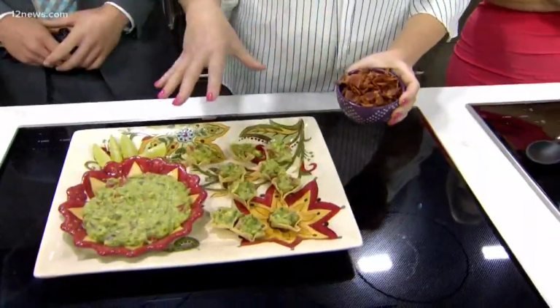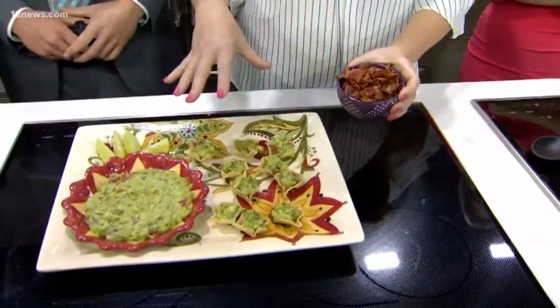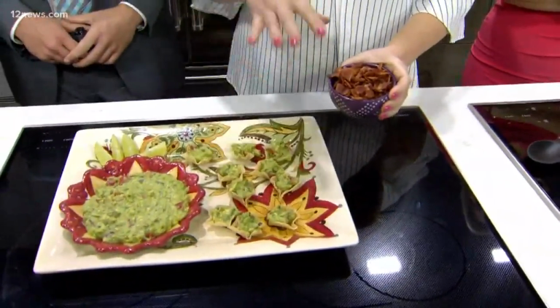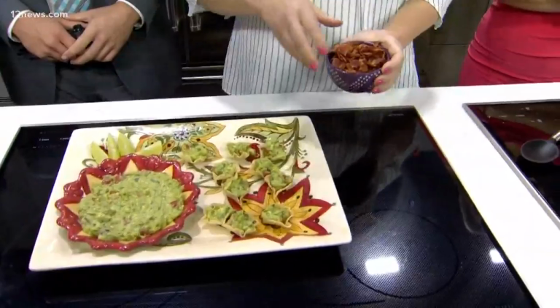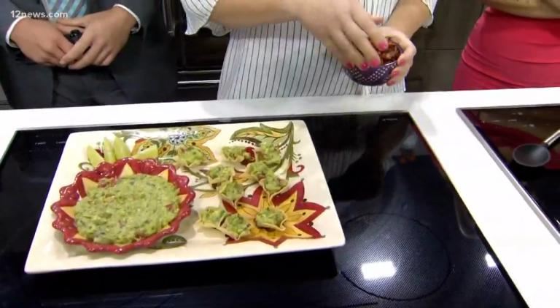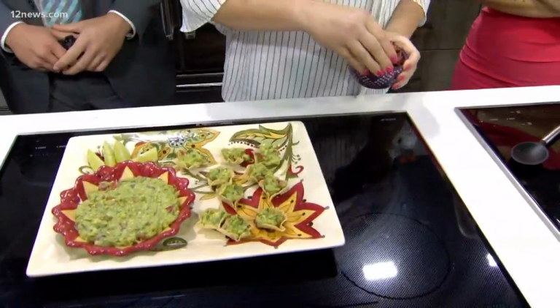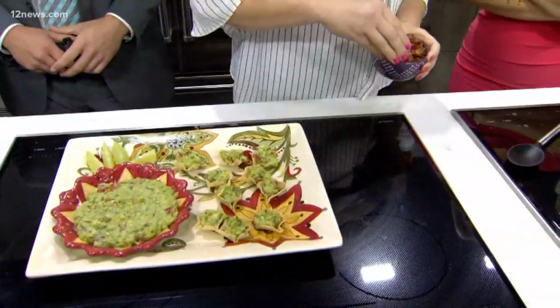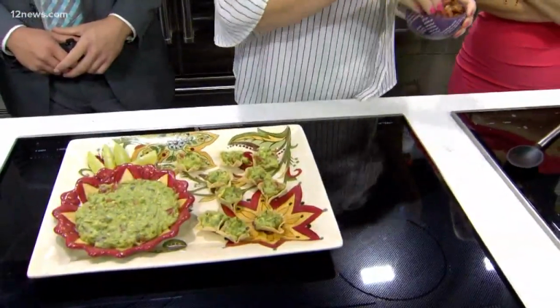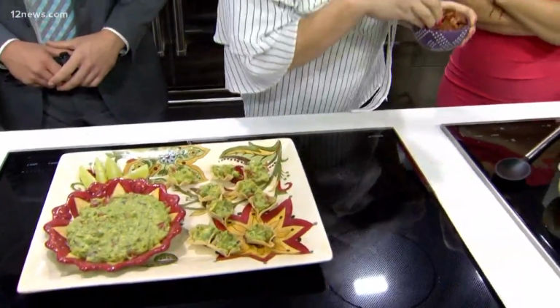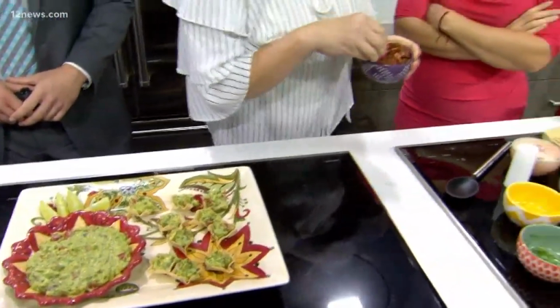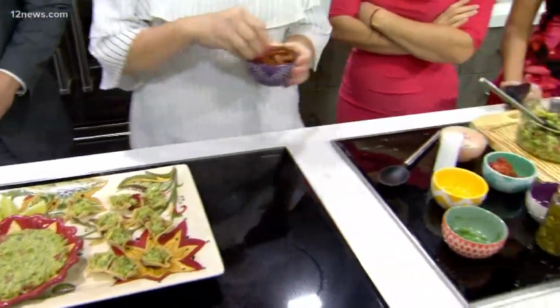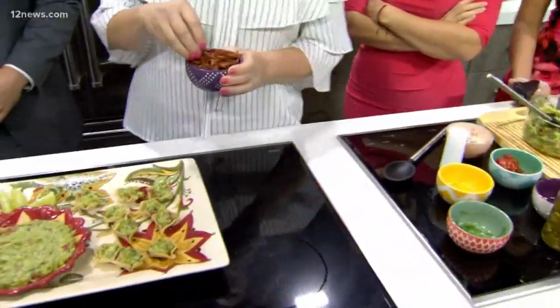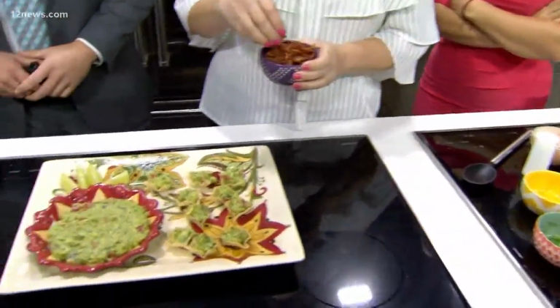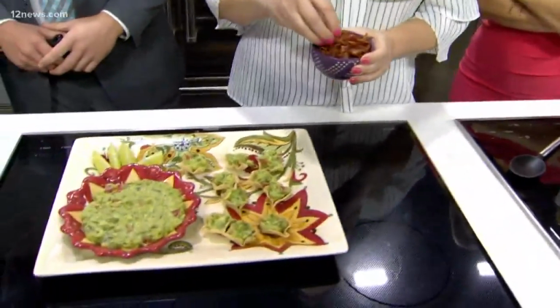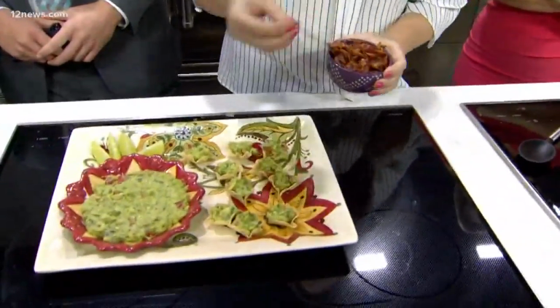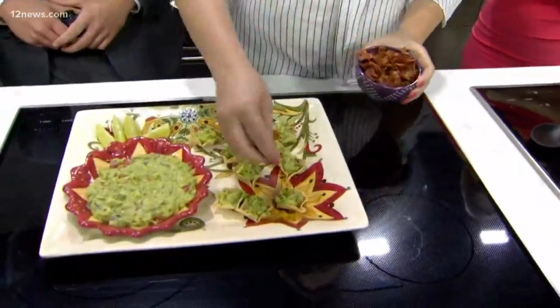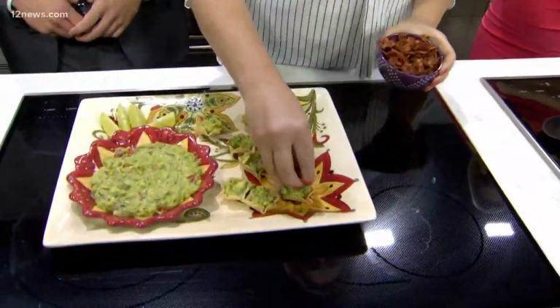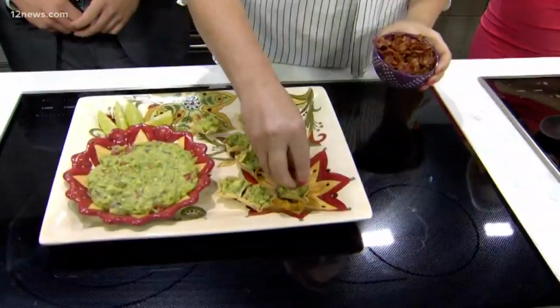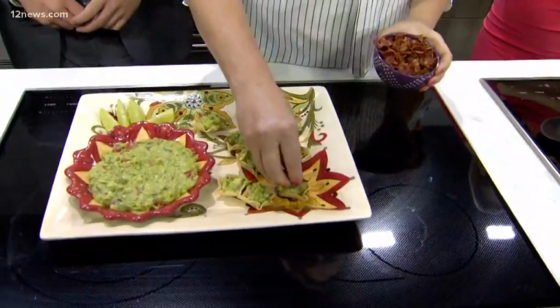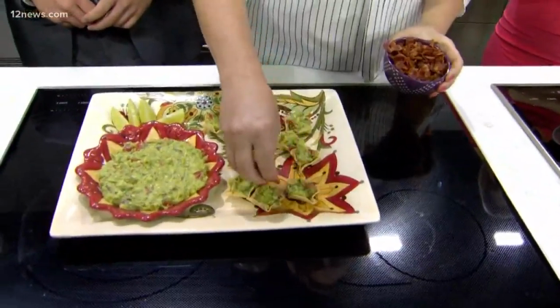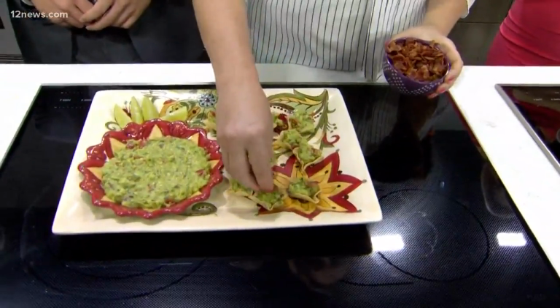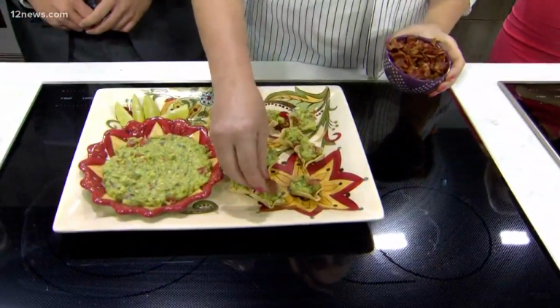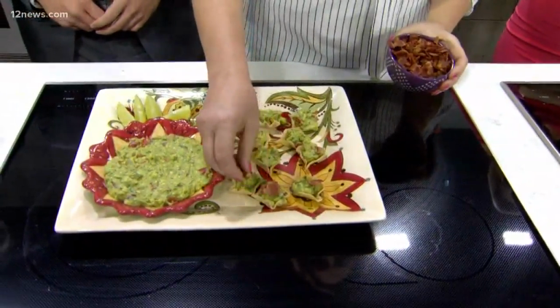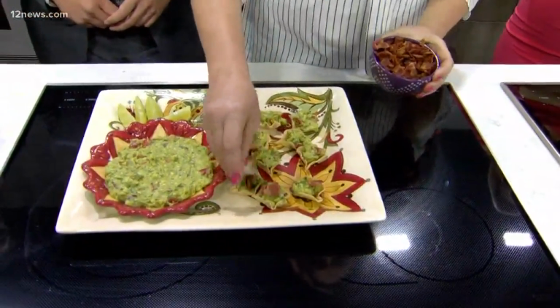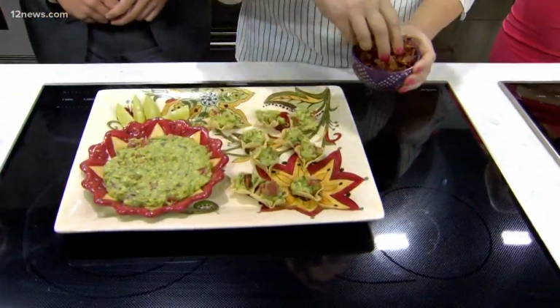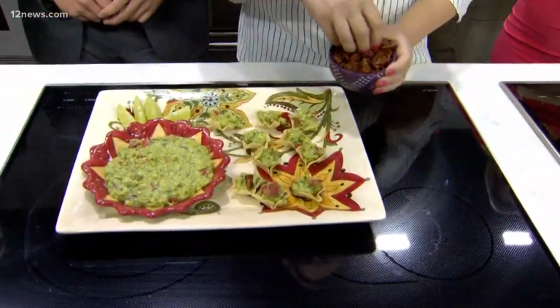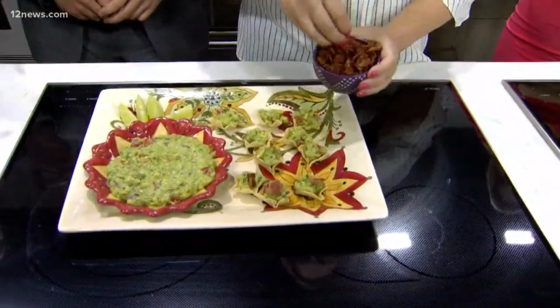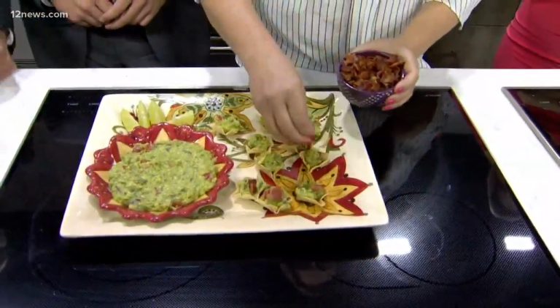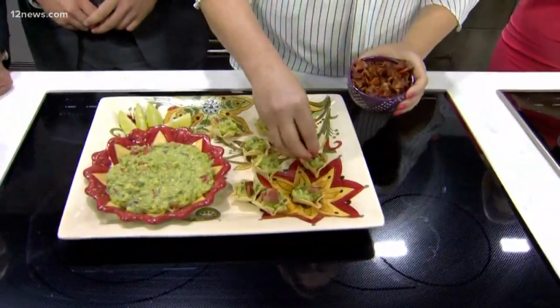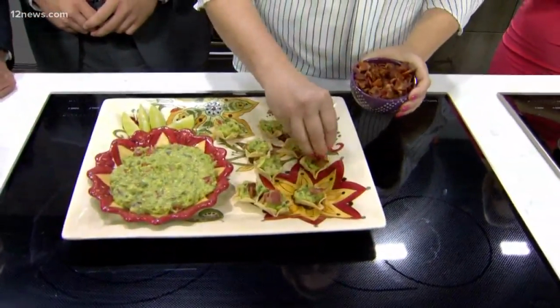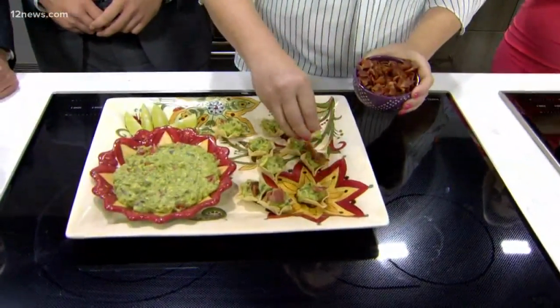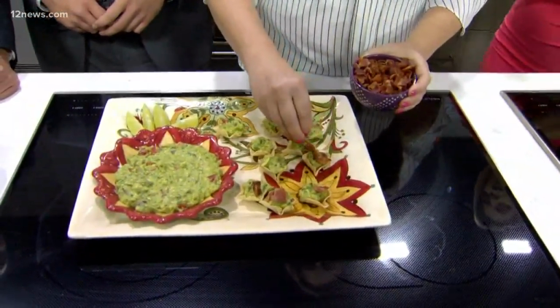But now I'm going to cheat a little bit — I'm going to add bacon, because everybody loves bacon. So I'm just going to add a little bacon to these cups to make it a little extra special.